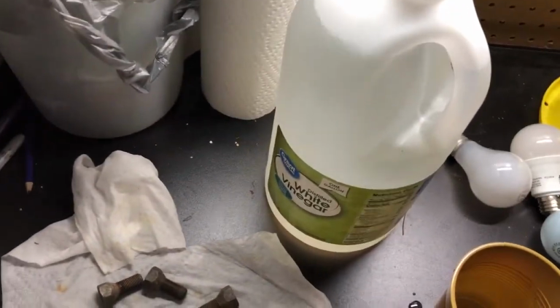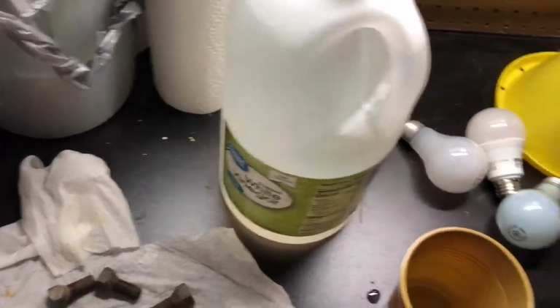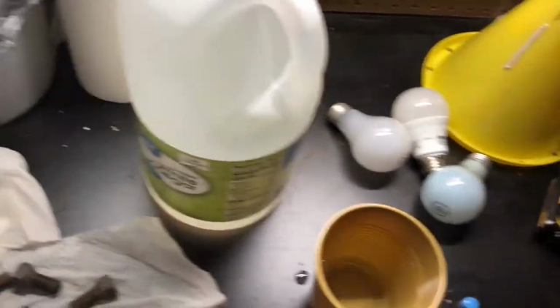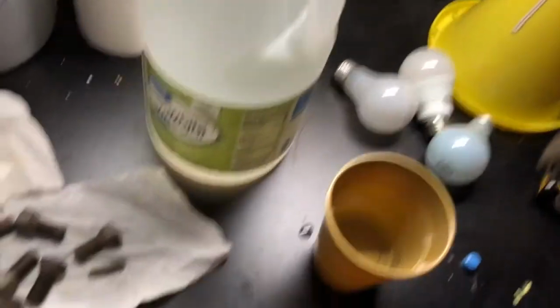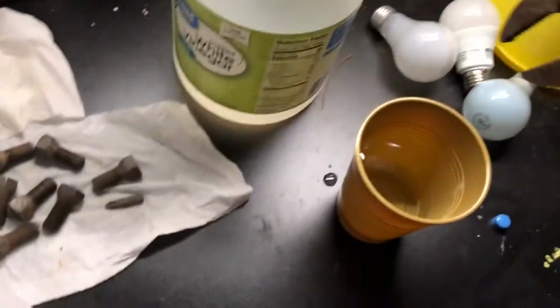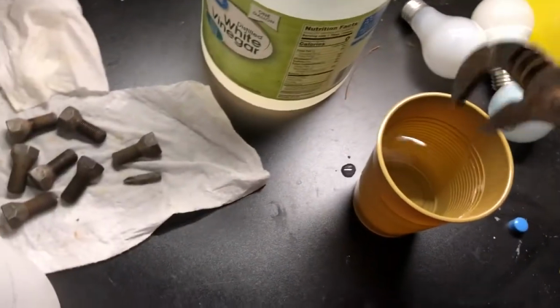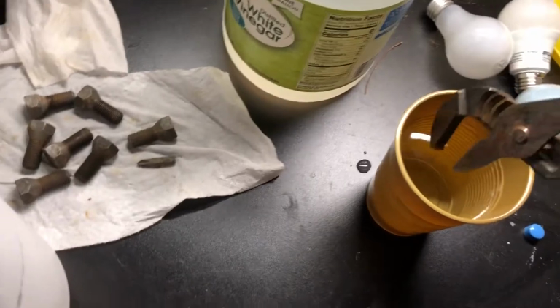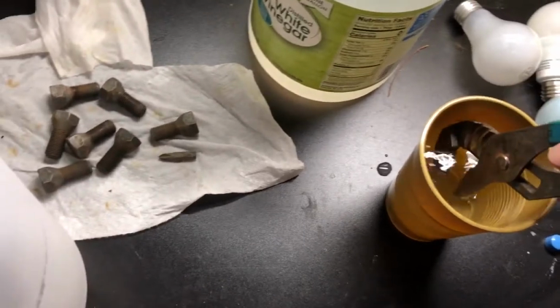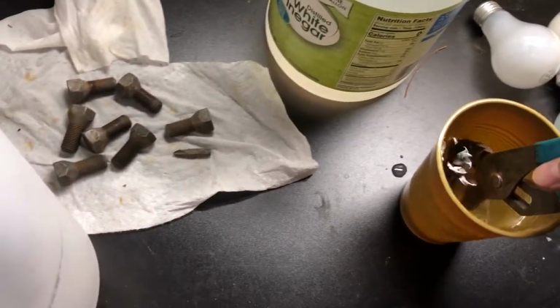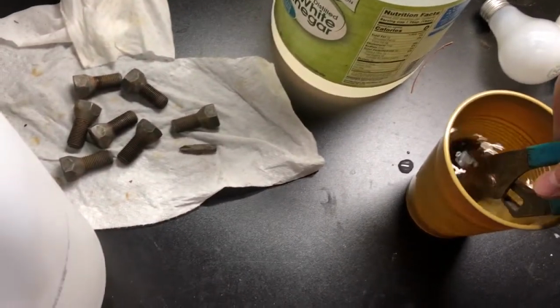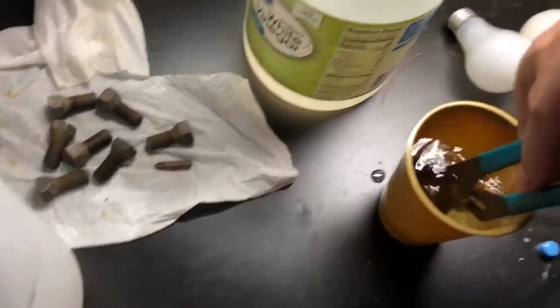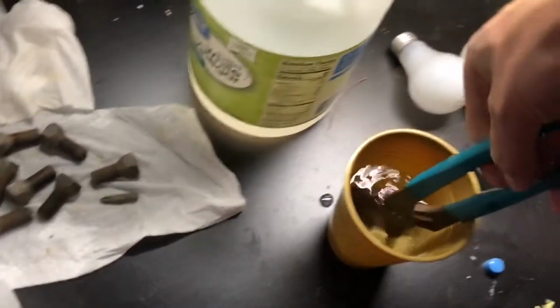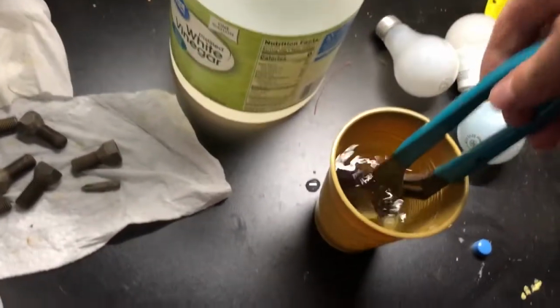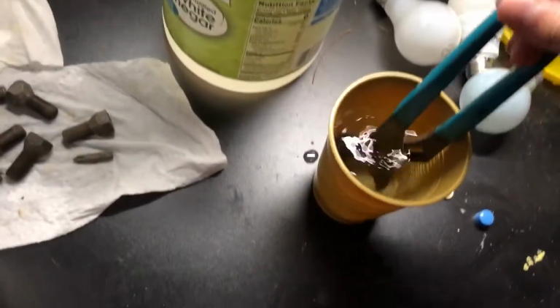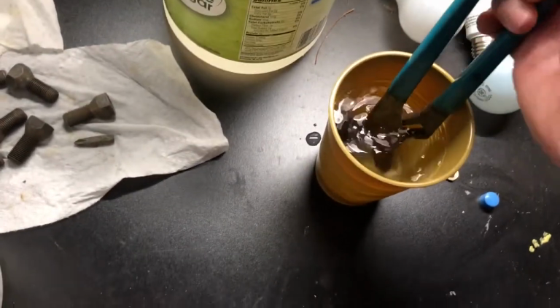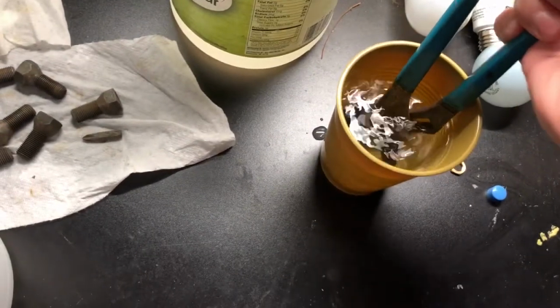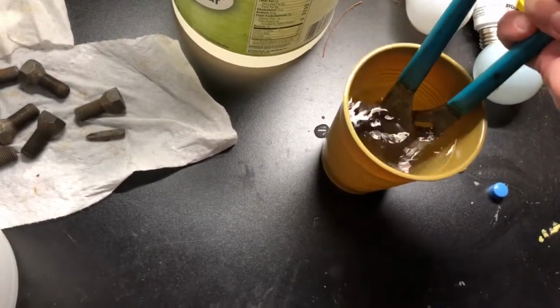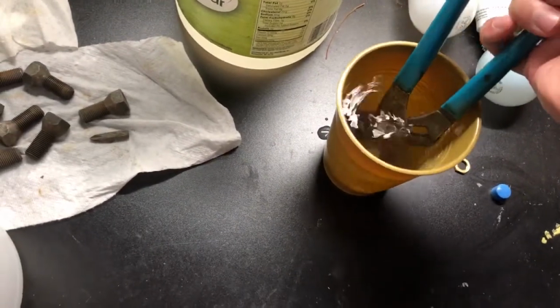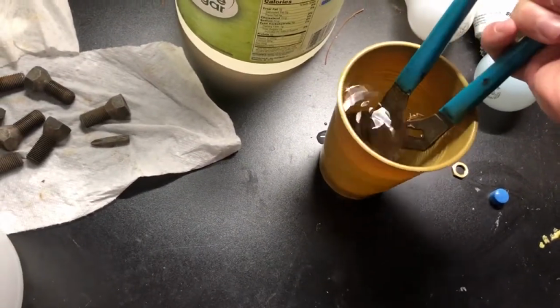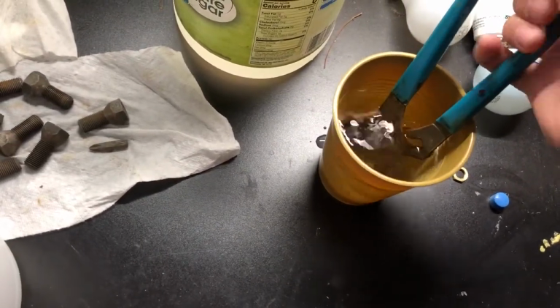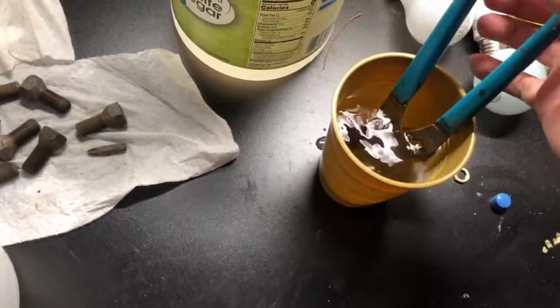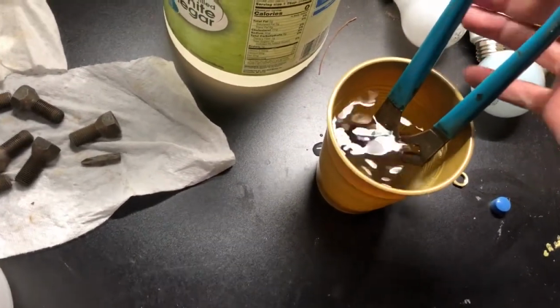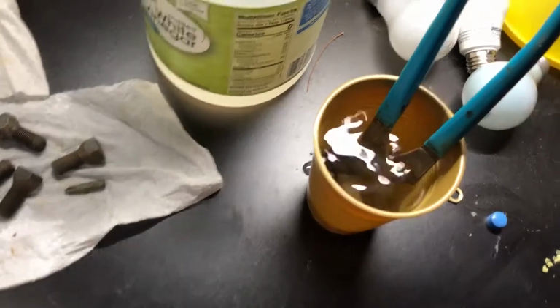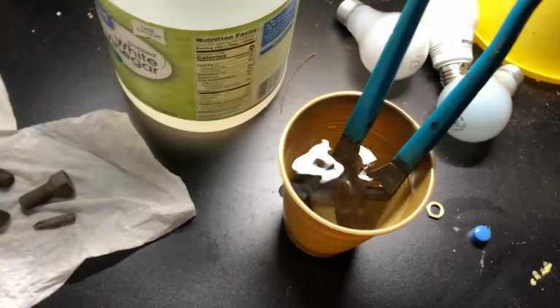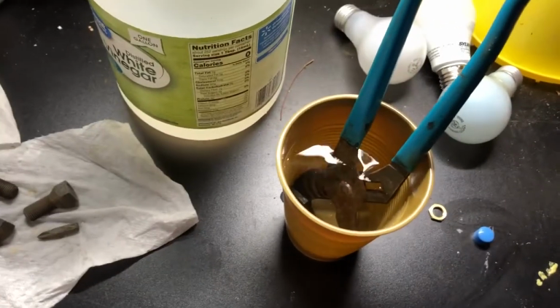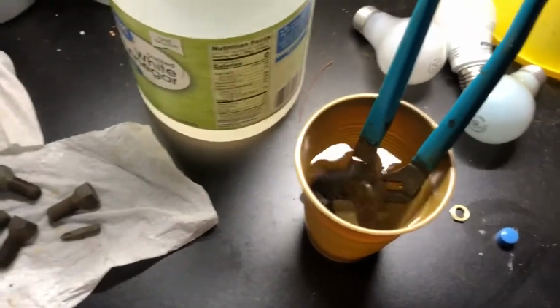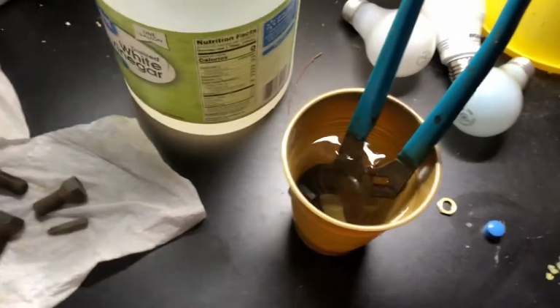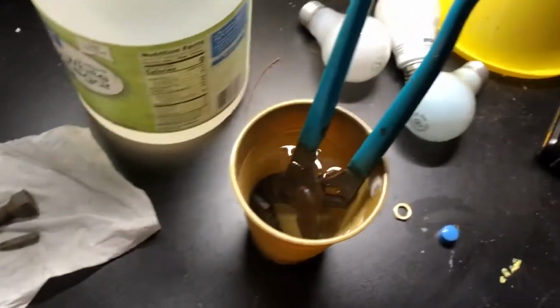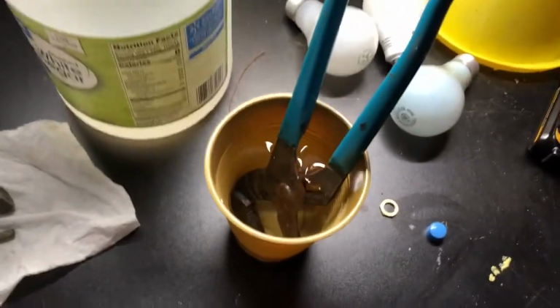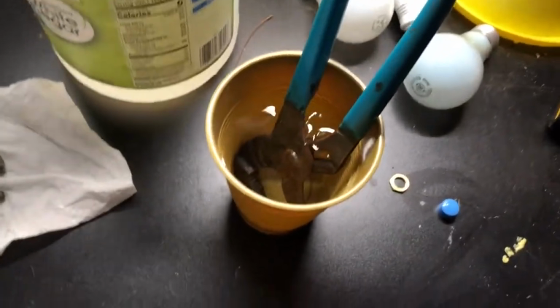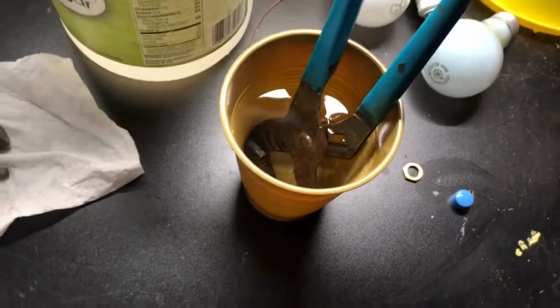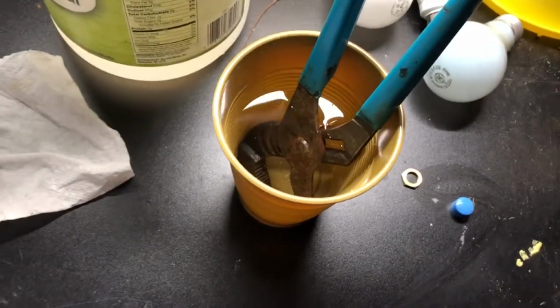I'm just going to put the channel locks in there and let them sit for probably about a week, because these are in pretty bad shape. Then we'll come back to it and I'll show you what happens a little bit later on.